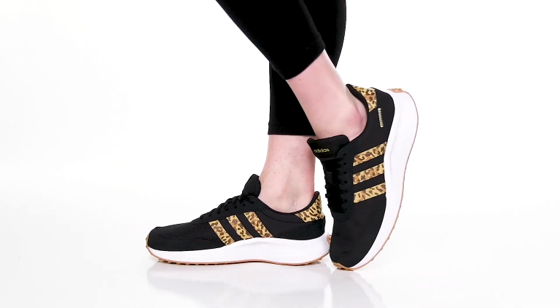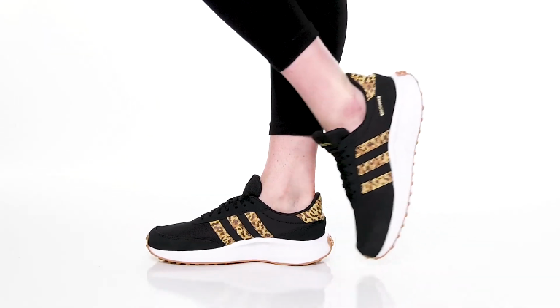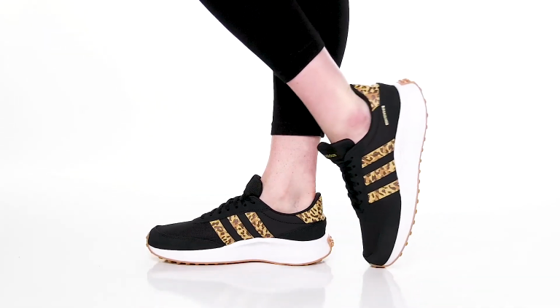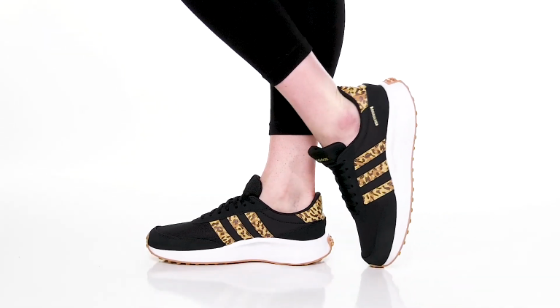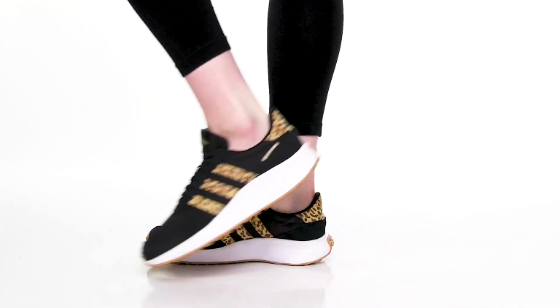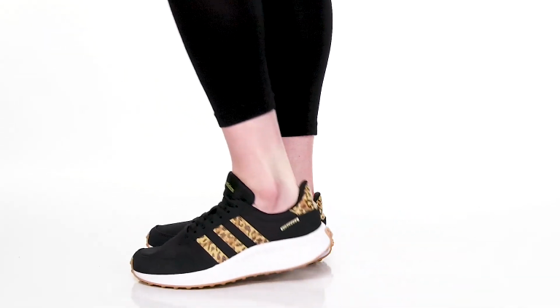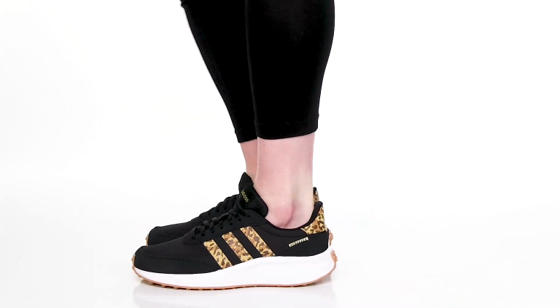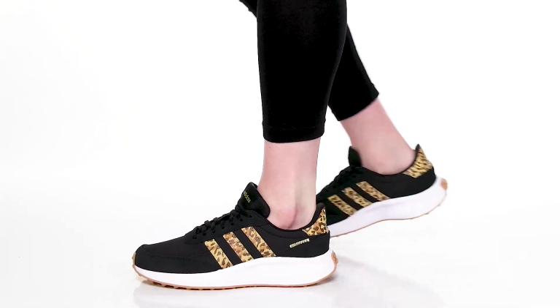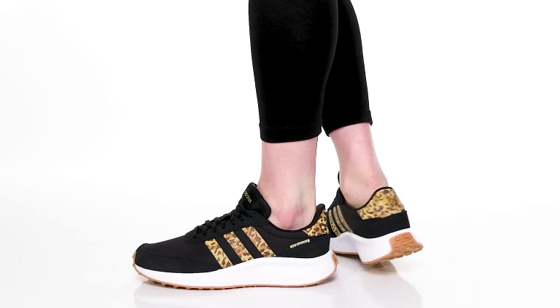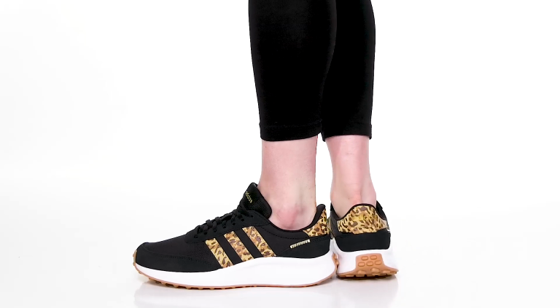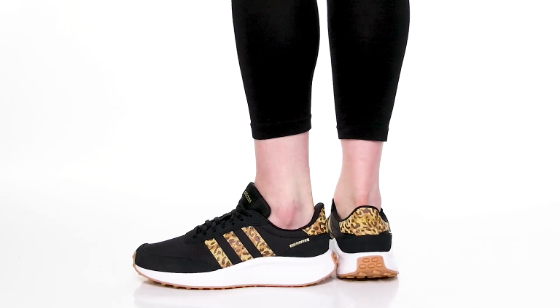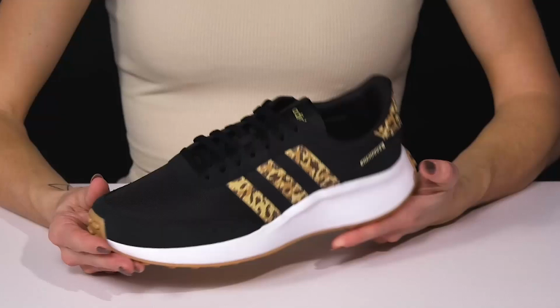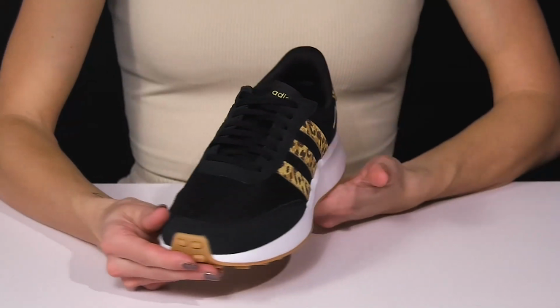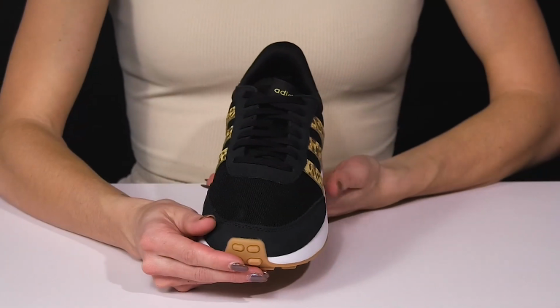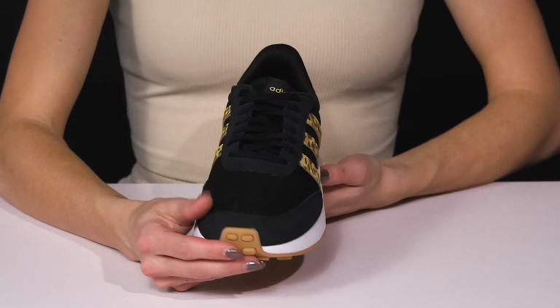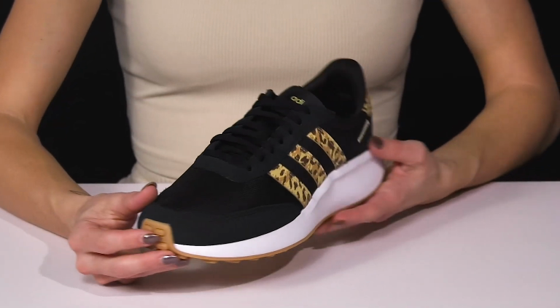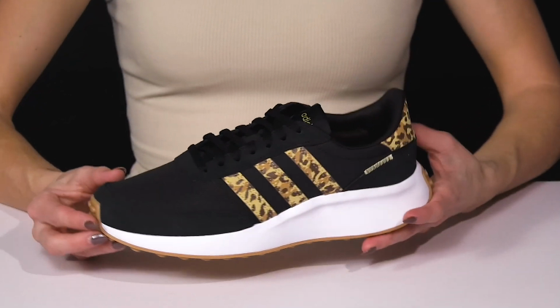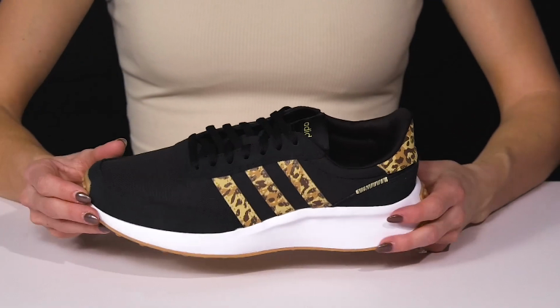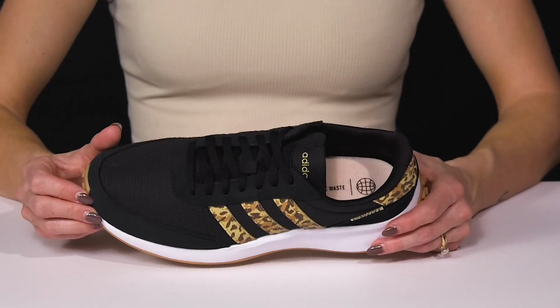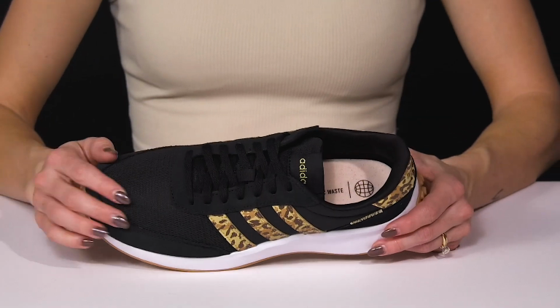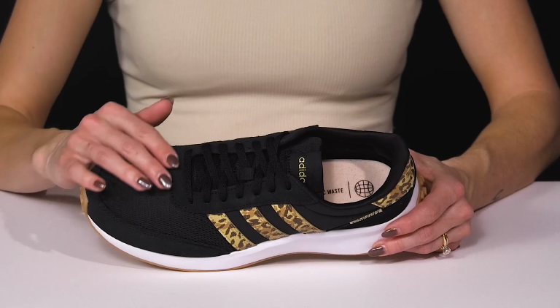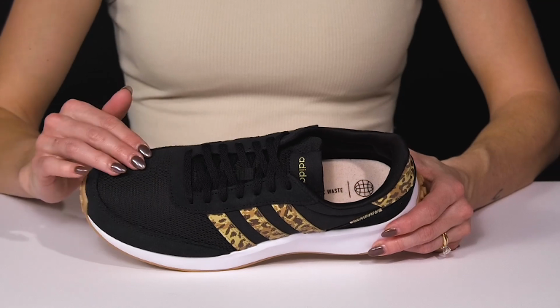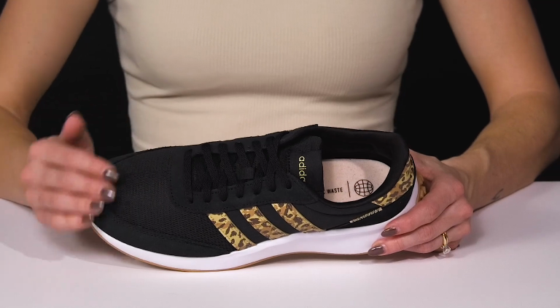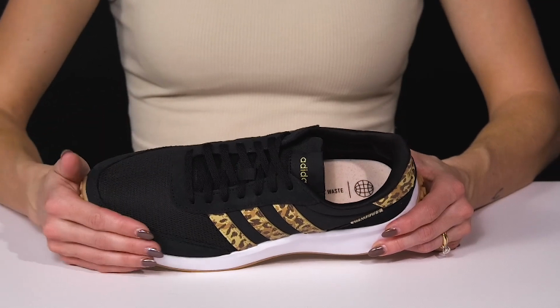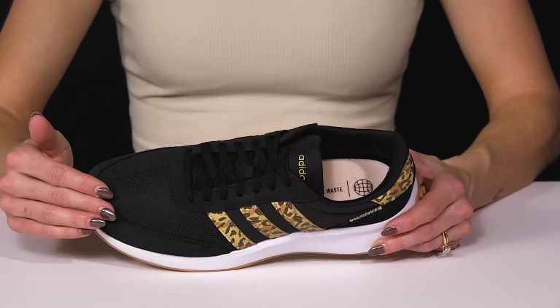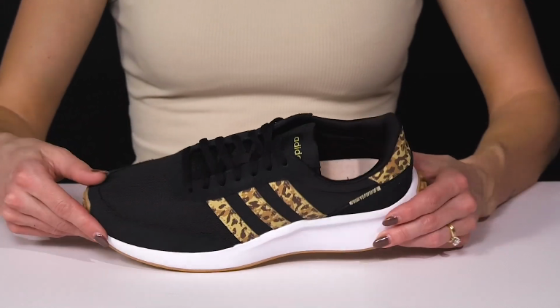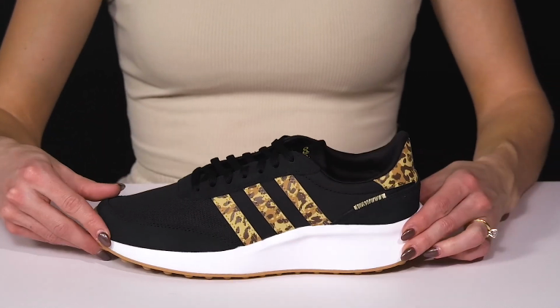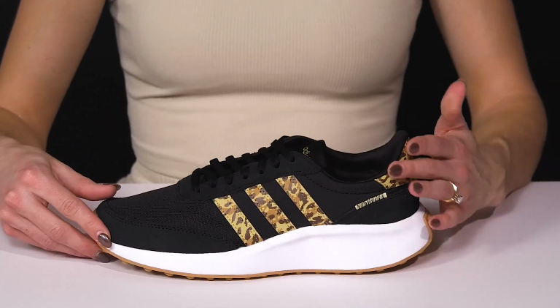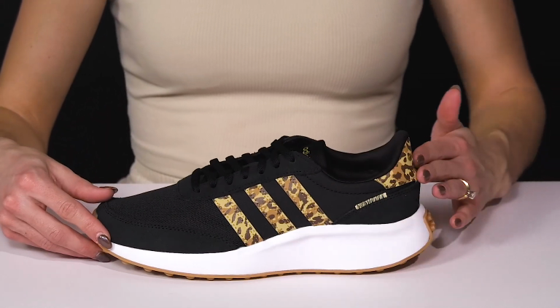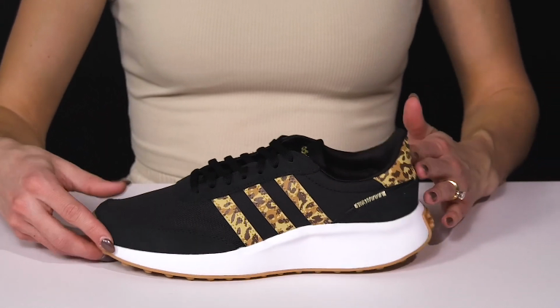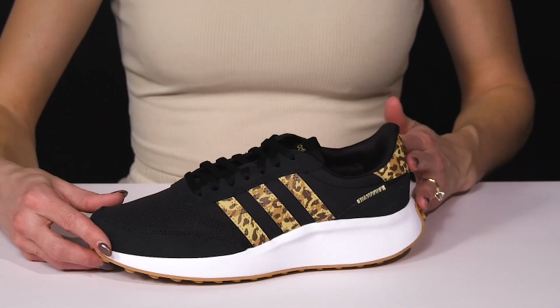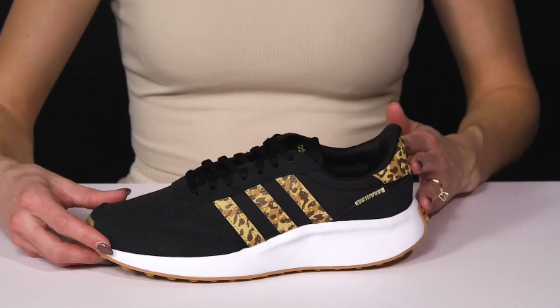These athletic sneakers will be great for showing off your style from Adidas. These are chic and cute. They're also comfortable since they have a breathable upper with synthetic overlays. I love the animal print design on the triple stripe.